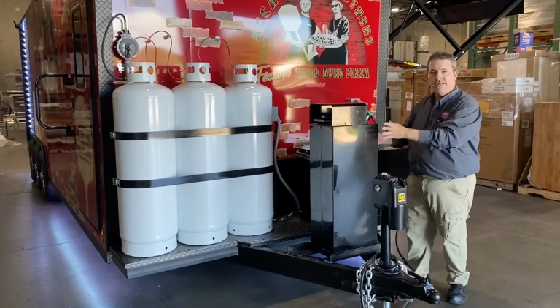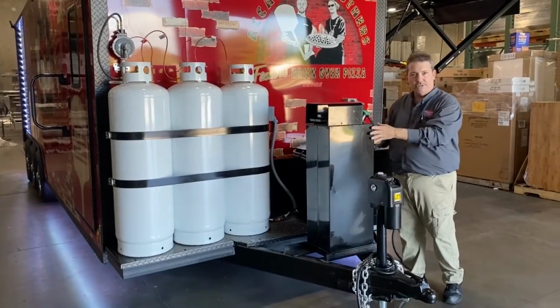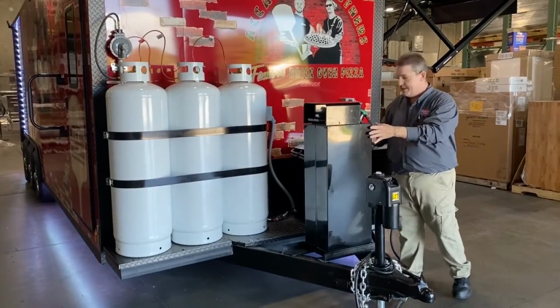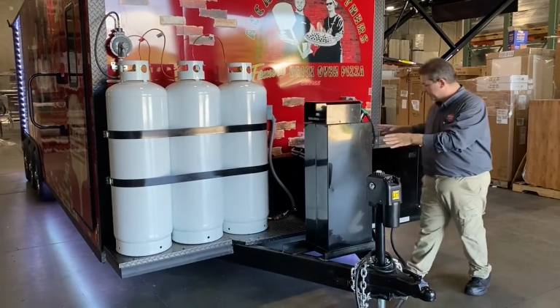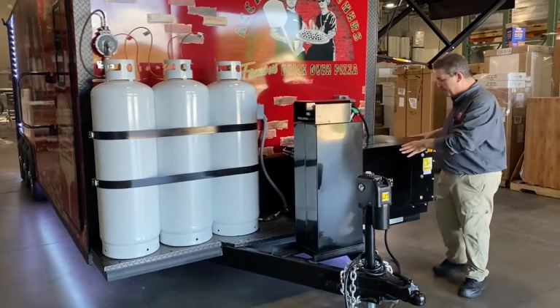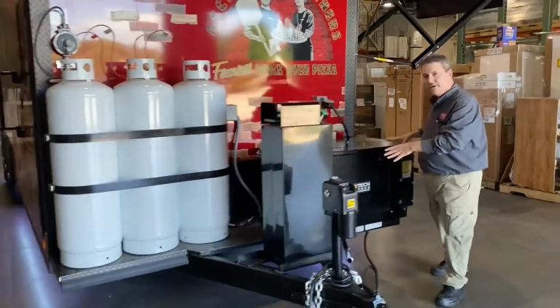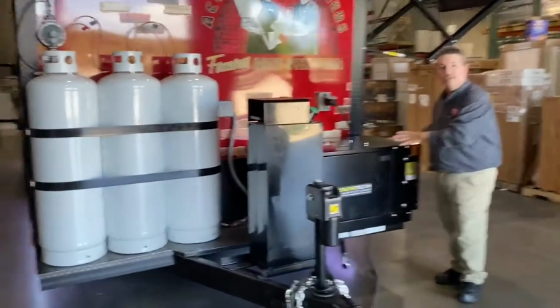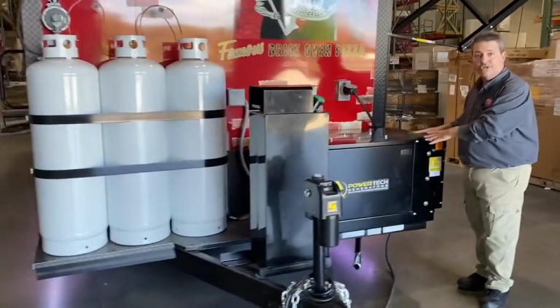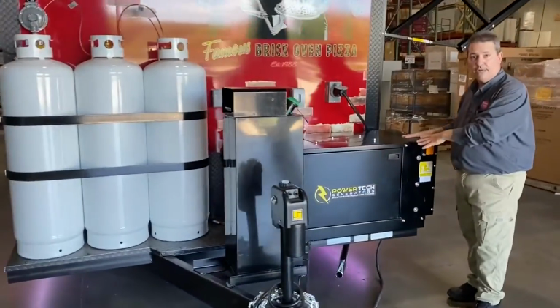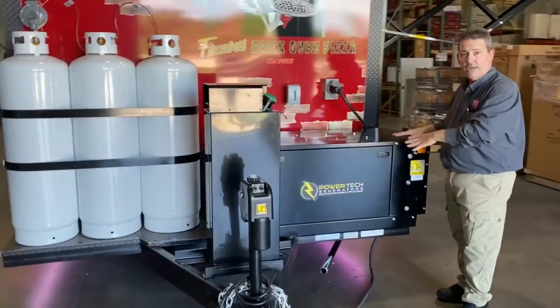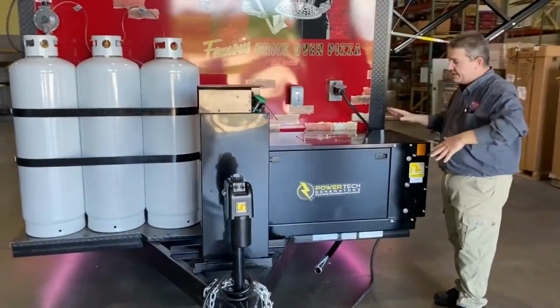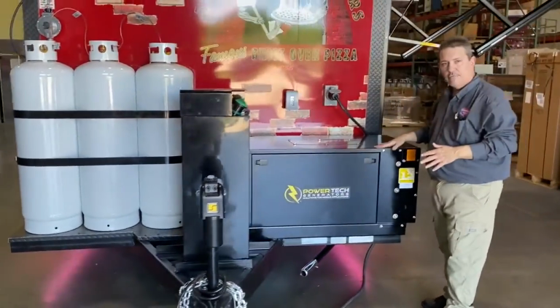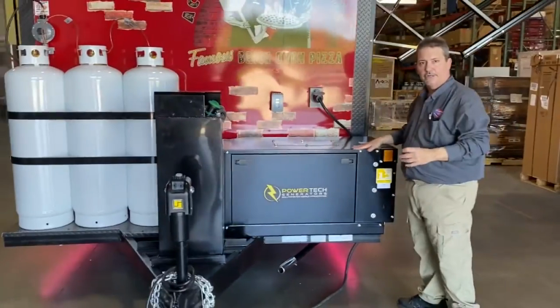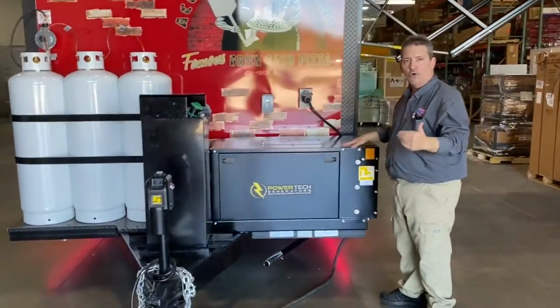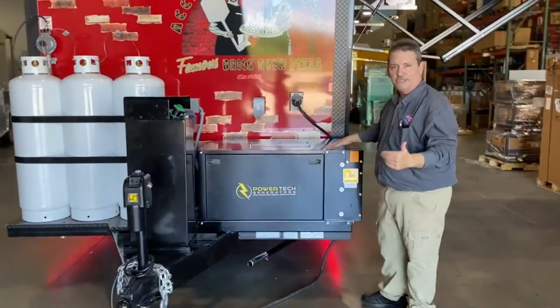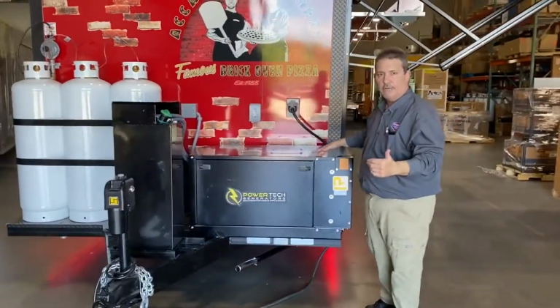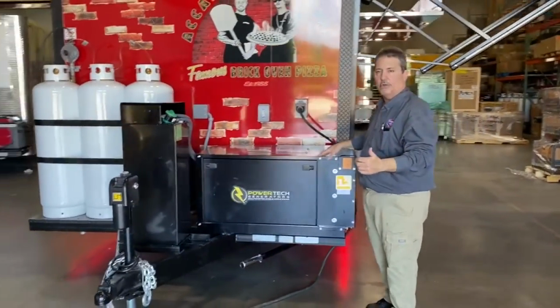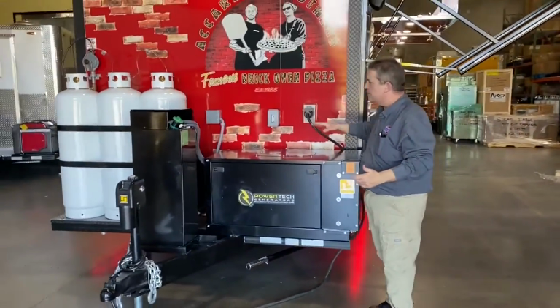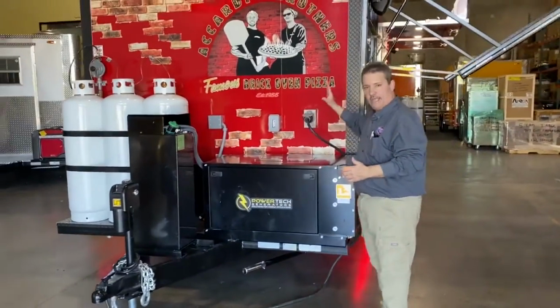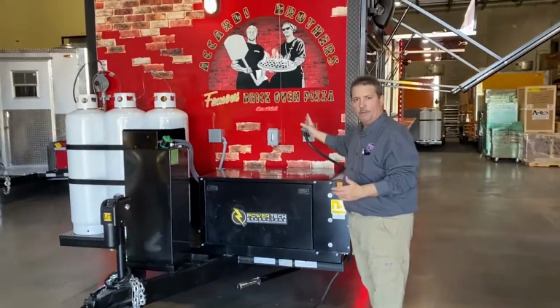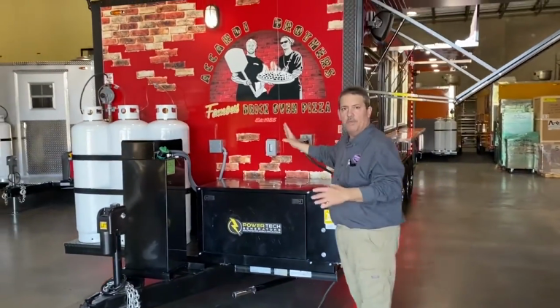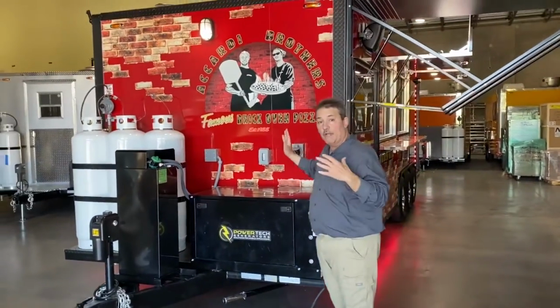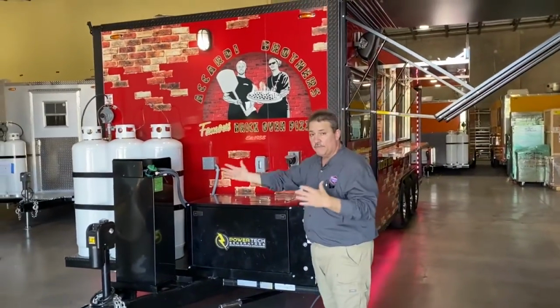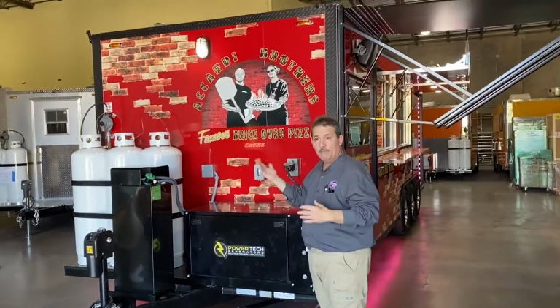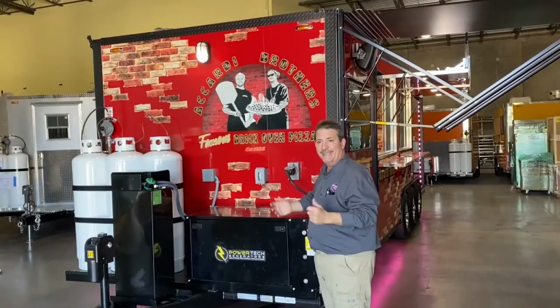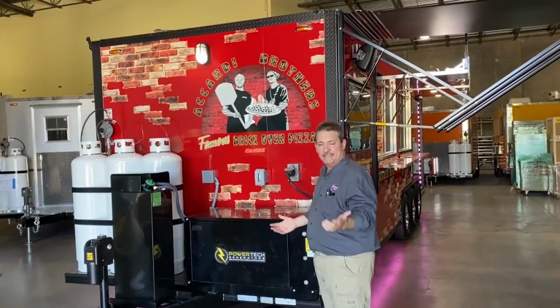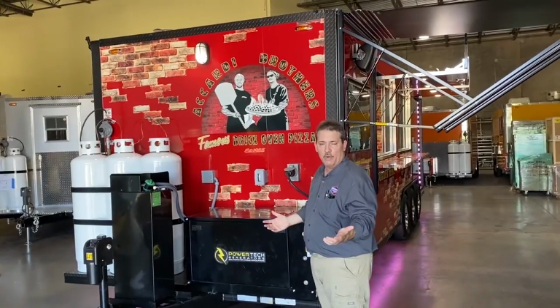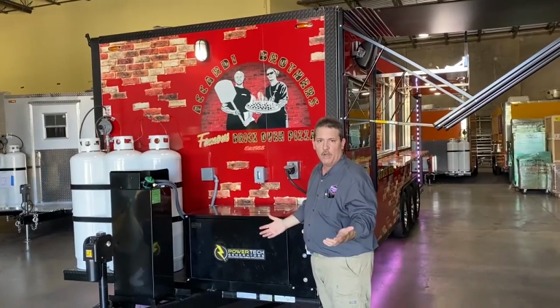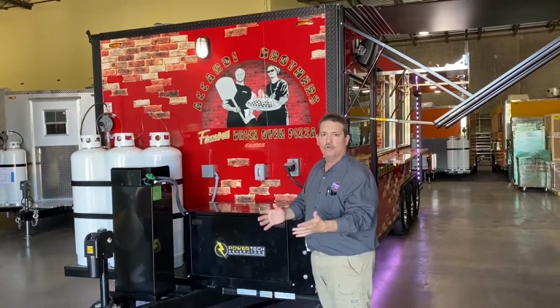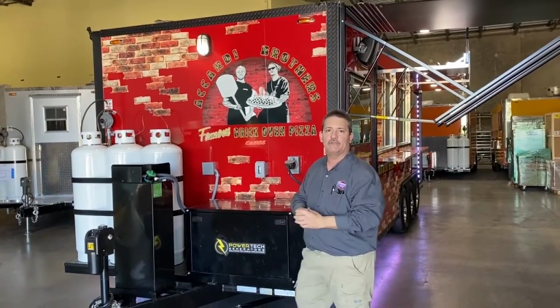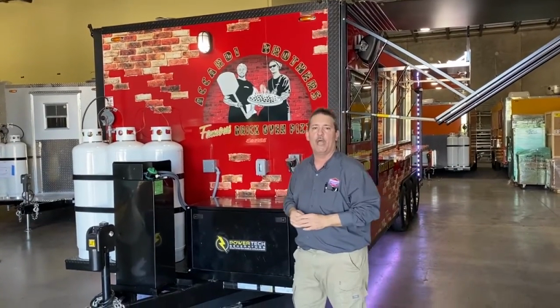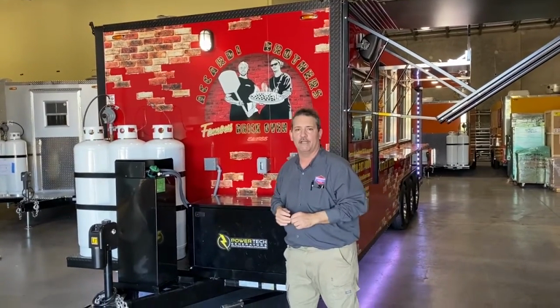There's also a diesel tank to operate your diesel generator. This generator is a long-running generator, so it'll help with running all of your equipment in a situation where you don't have shore power available.